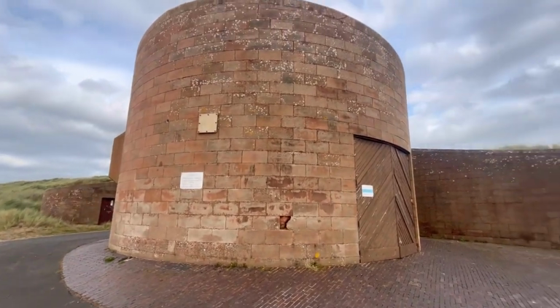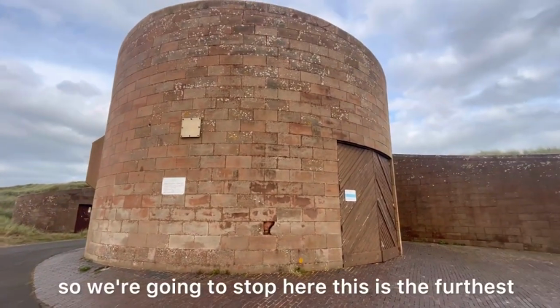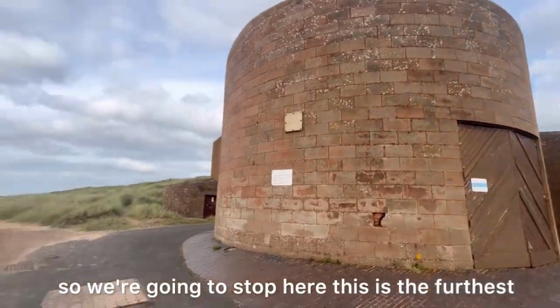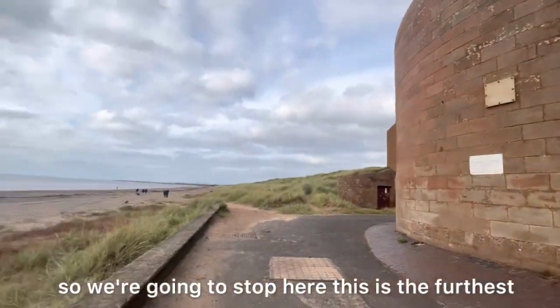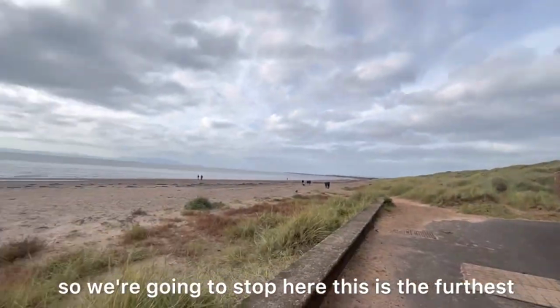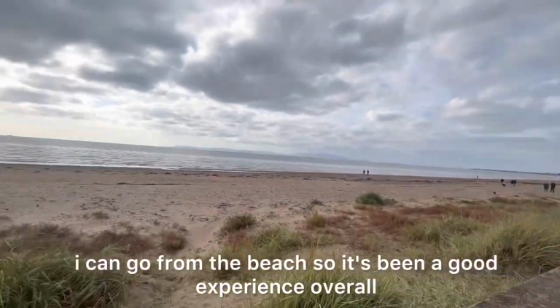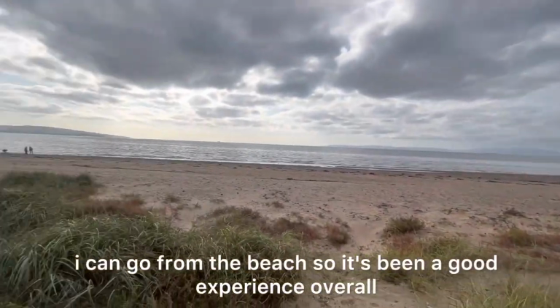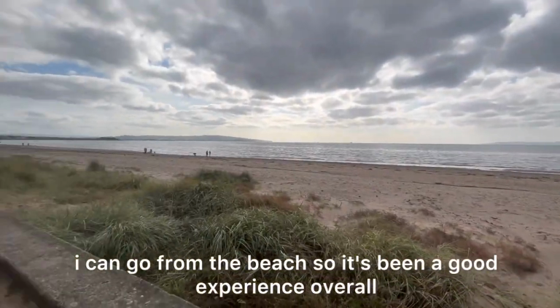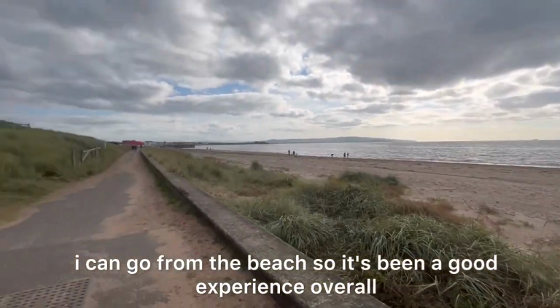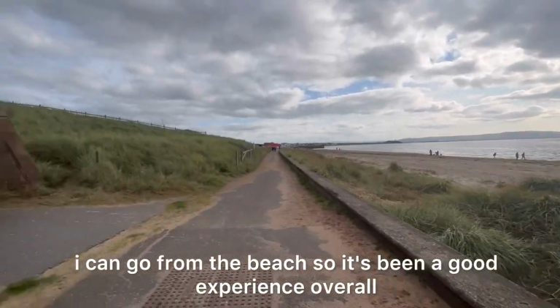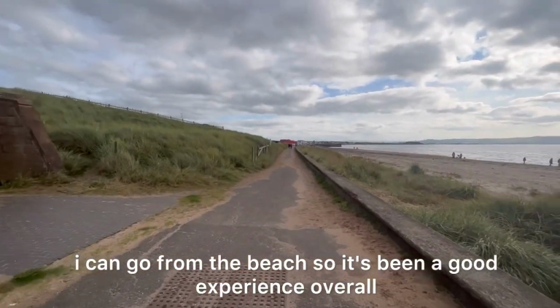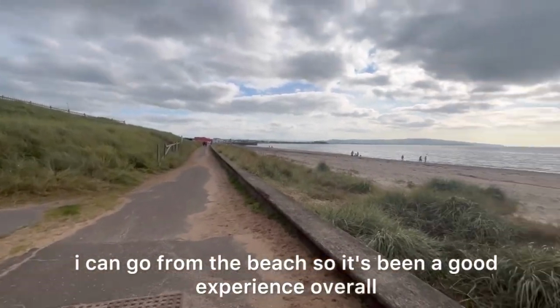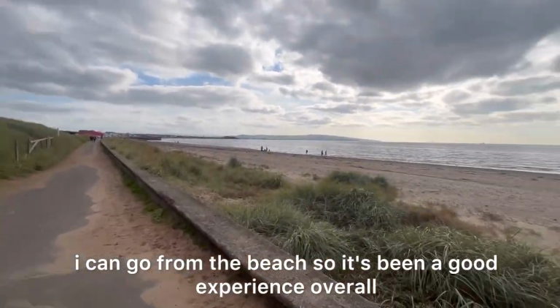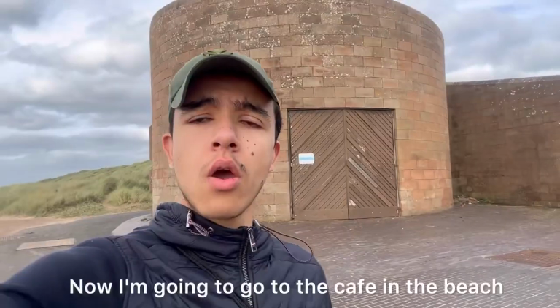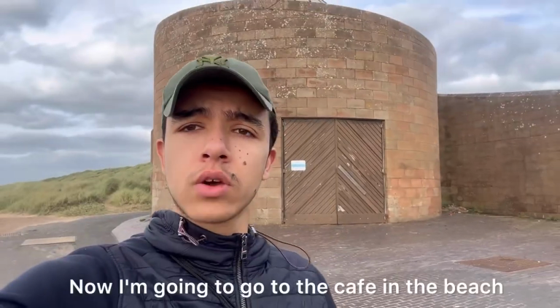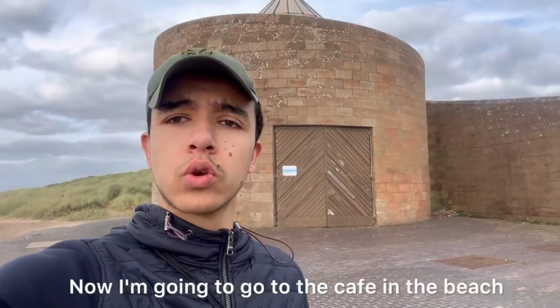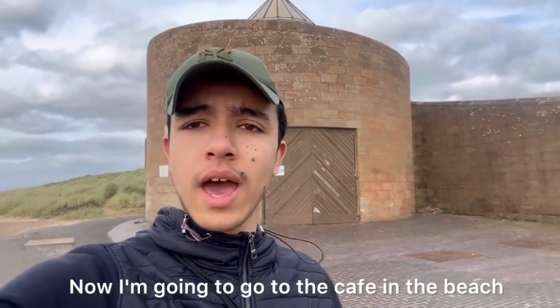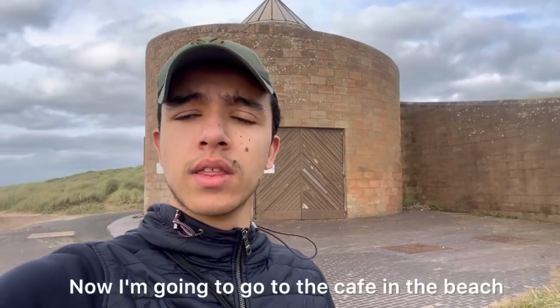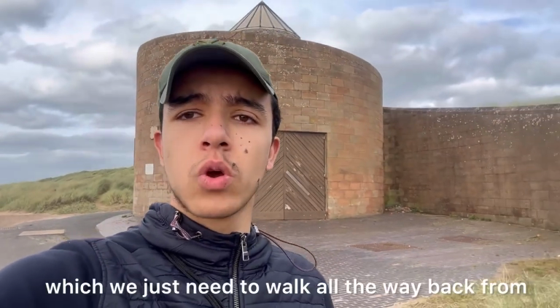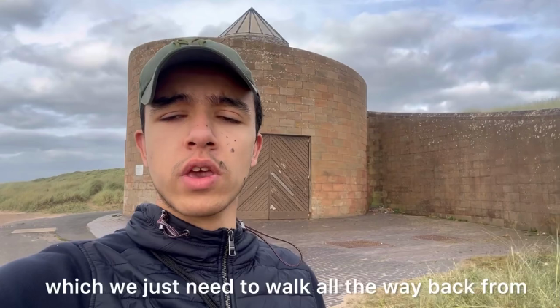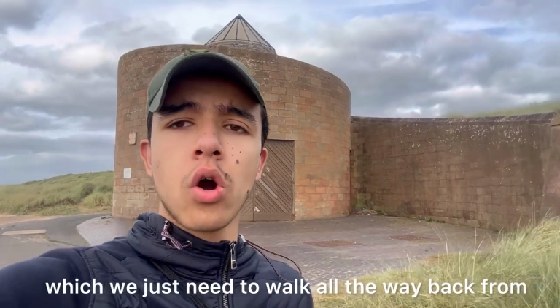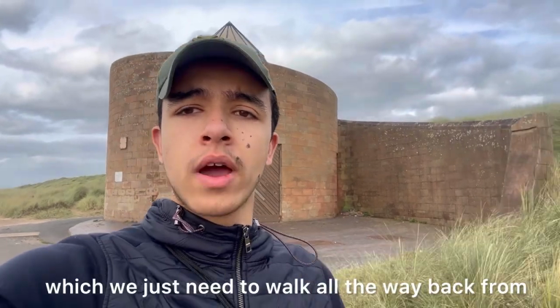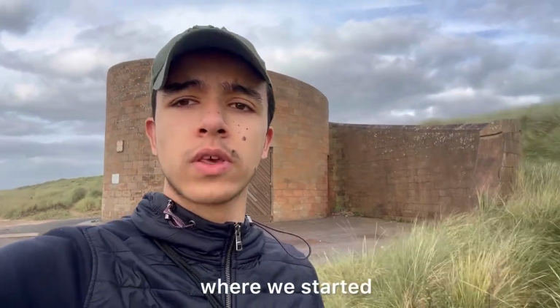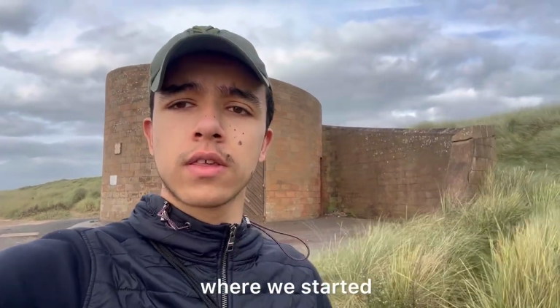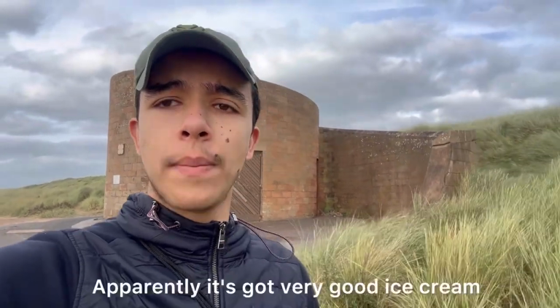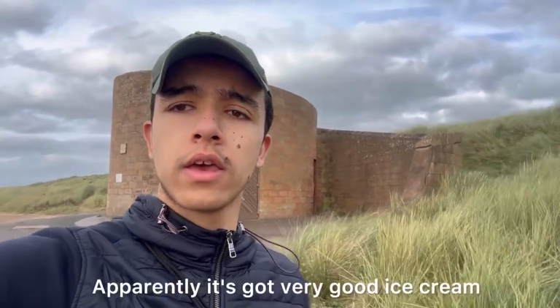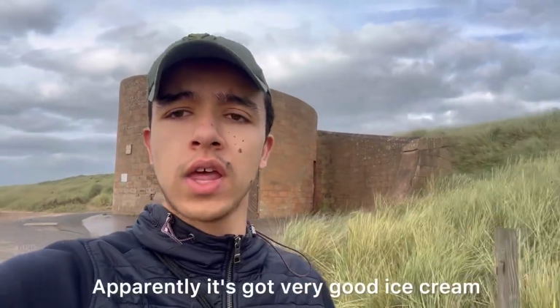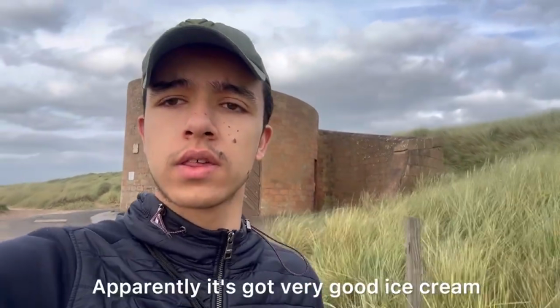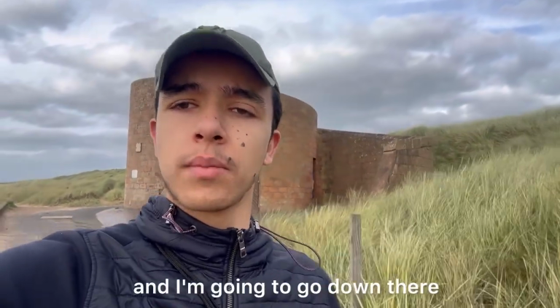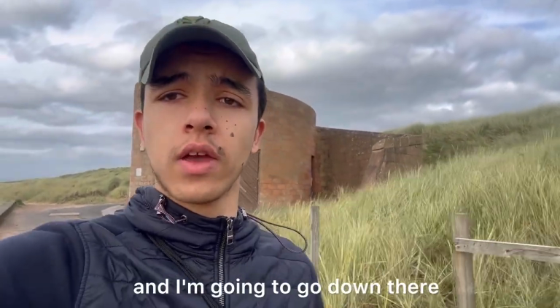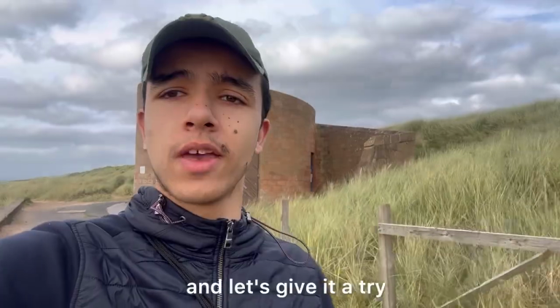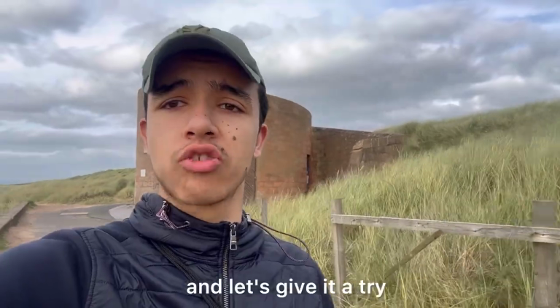So we're going to stop here — this is the furthest I can go from the beach, so it's been a good experience overall. Now I'm going to go to the cafe at the beach, which we just need to walk all the way back from where we started. Apparently it's got very good ice cream and I'm going to go down there and give it a try.